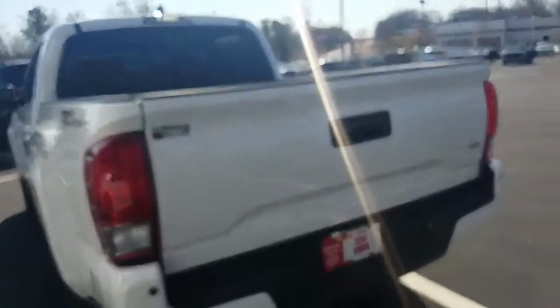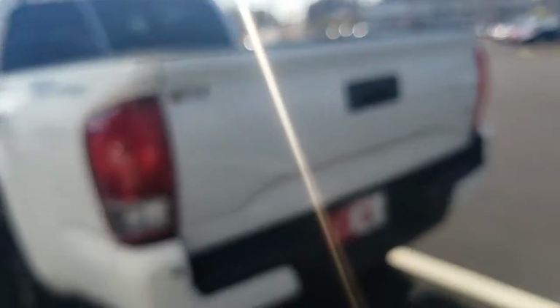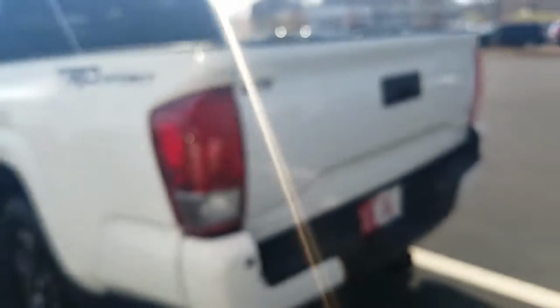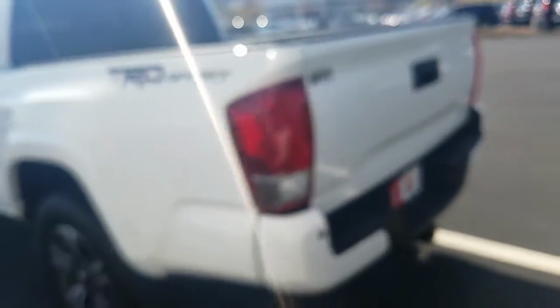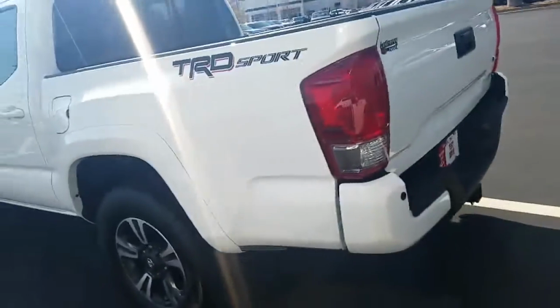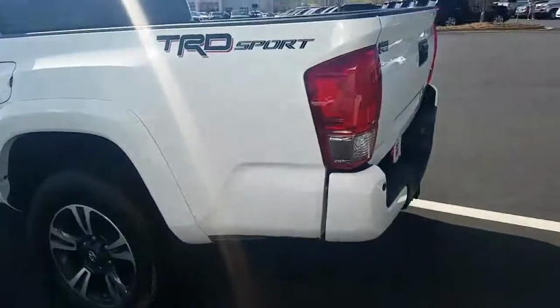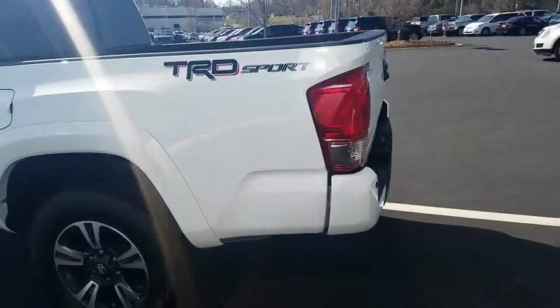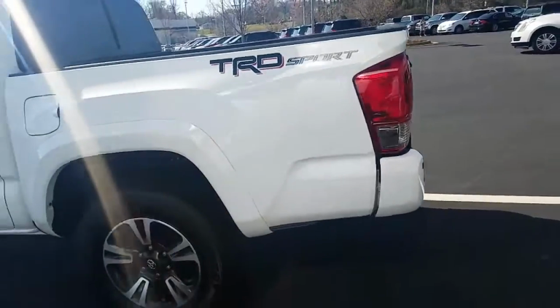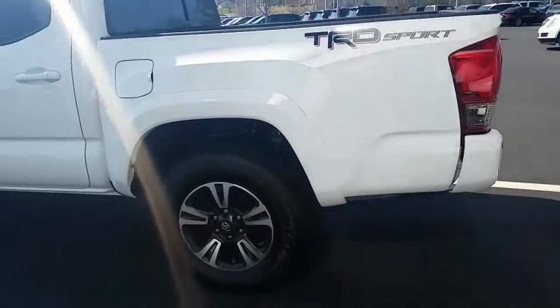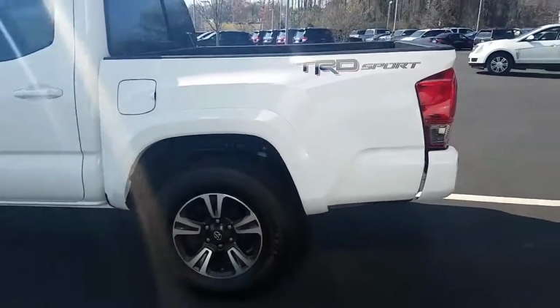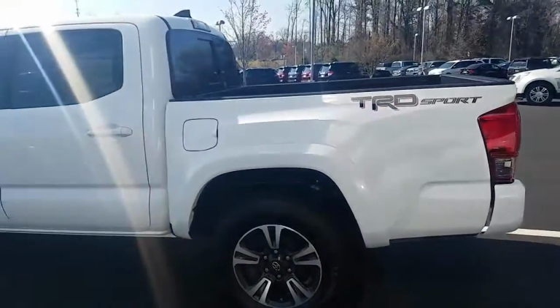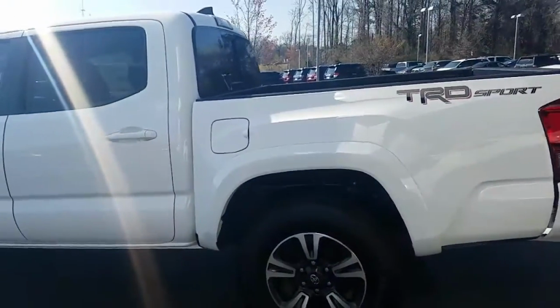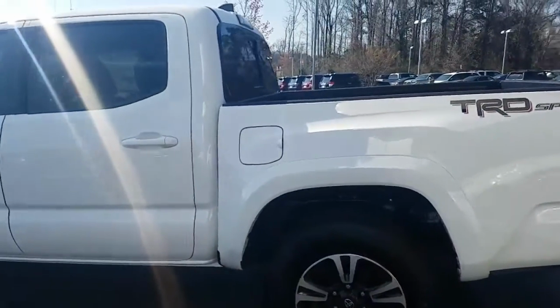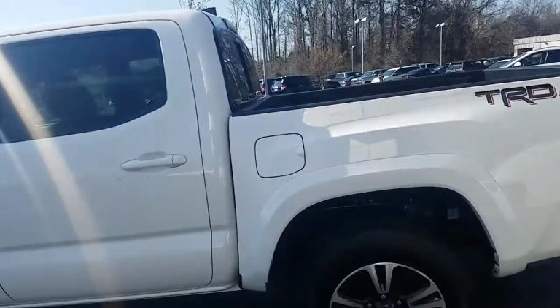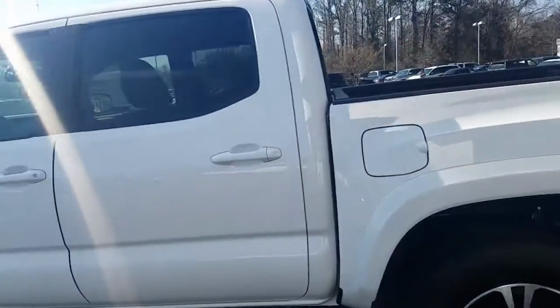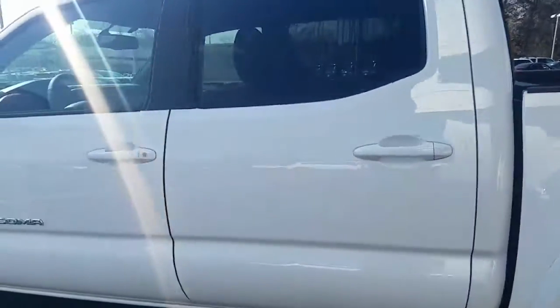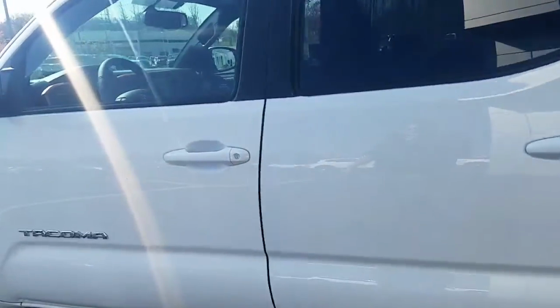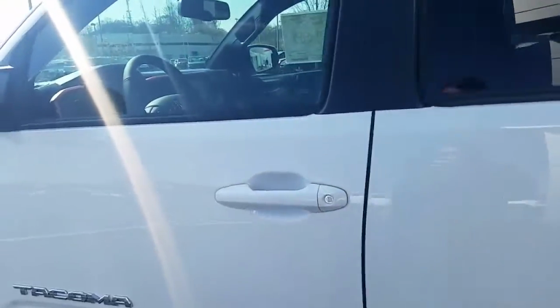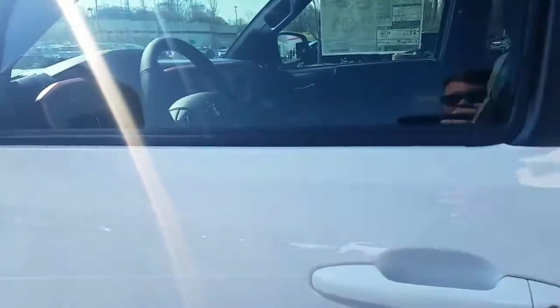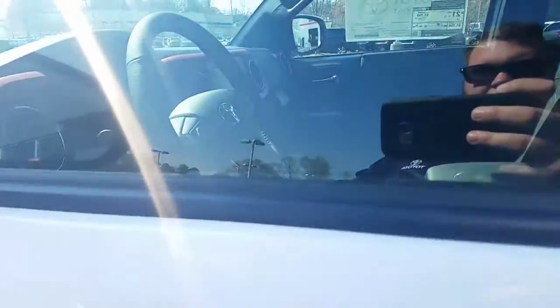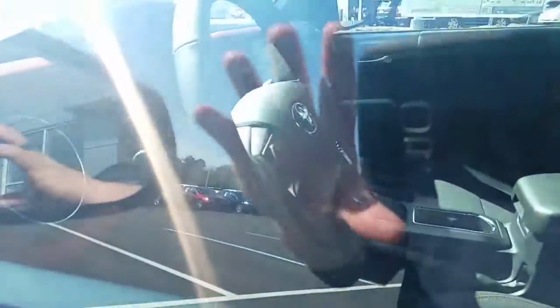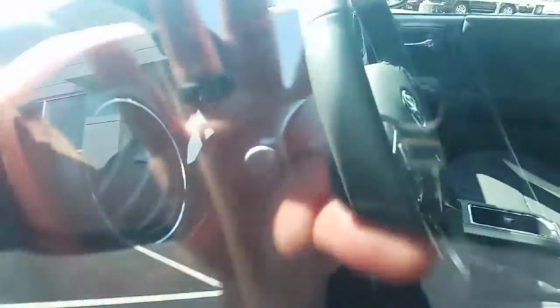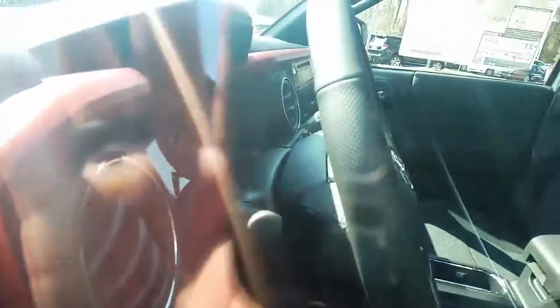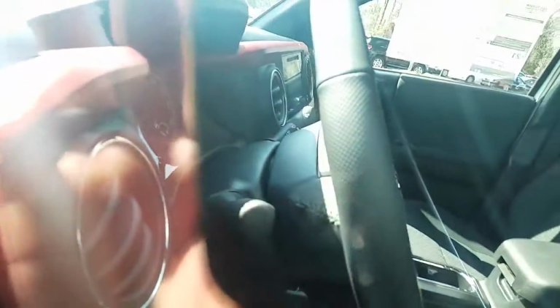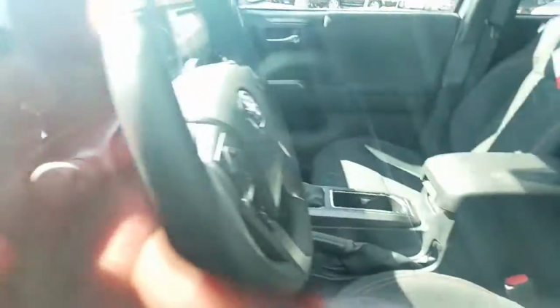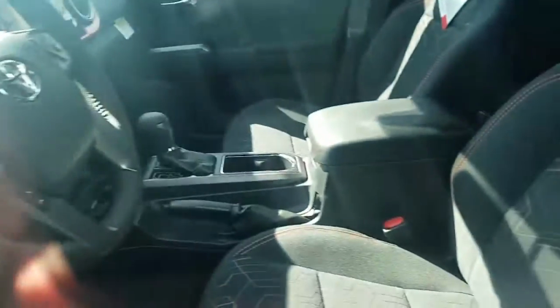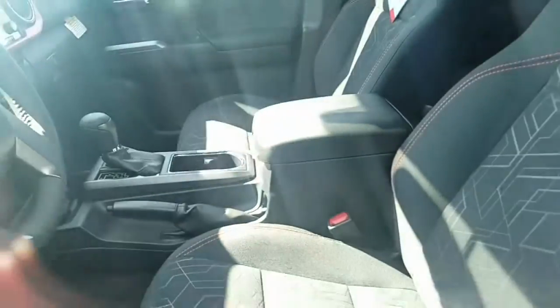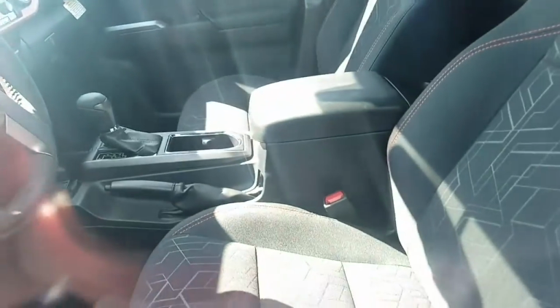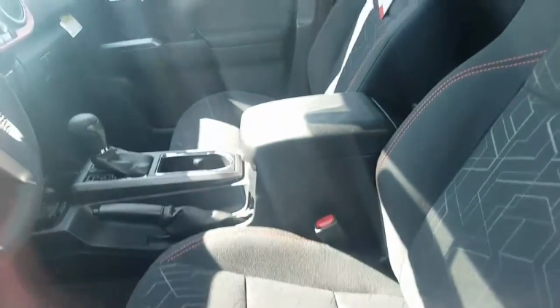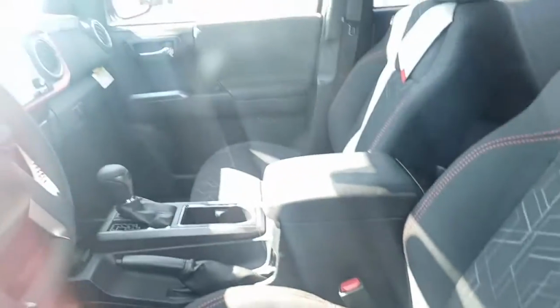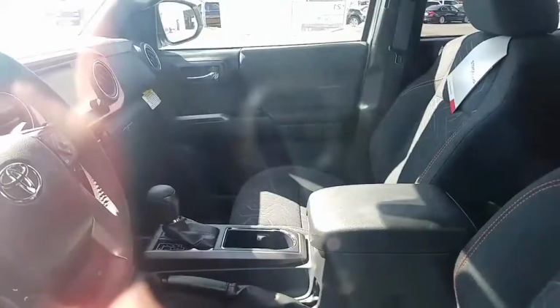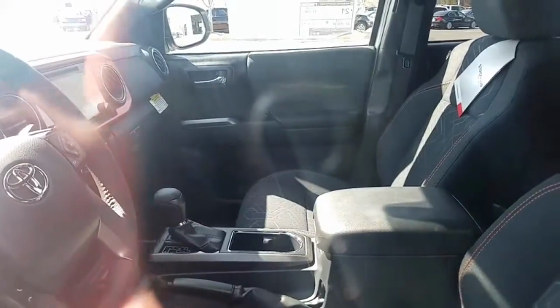It's got the black with the orange interior, which is very clean, very nice, and it's got the orange trim up top.